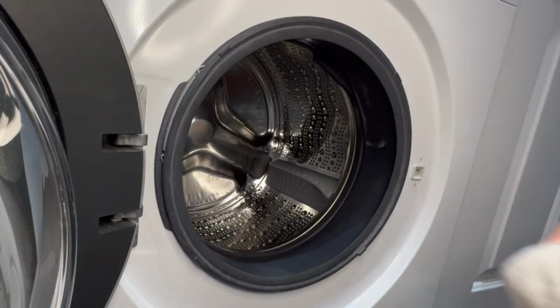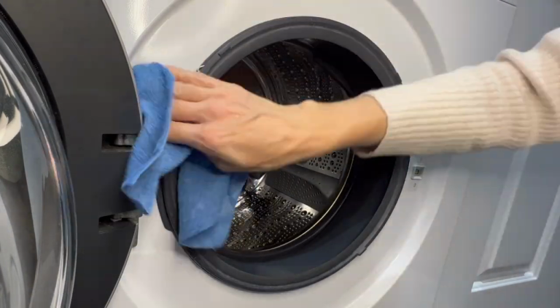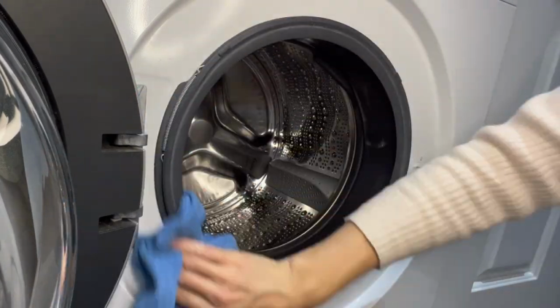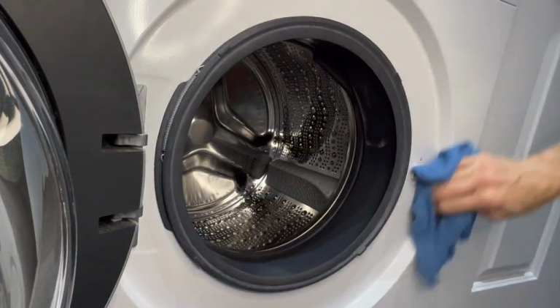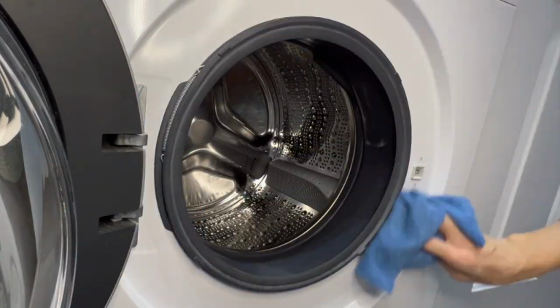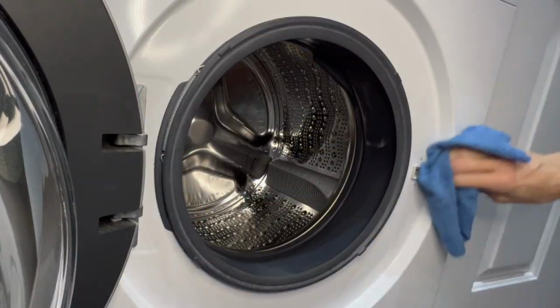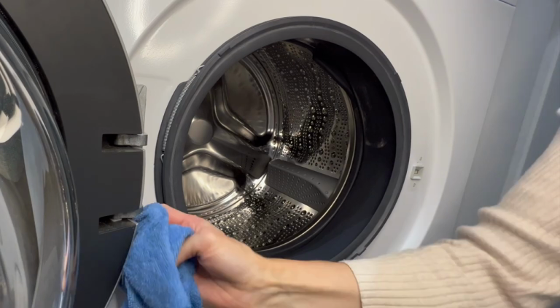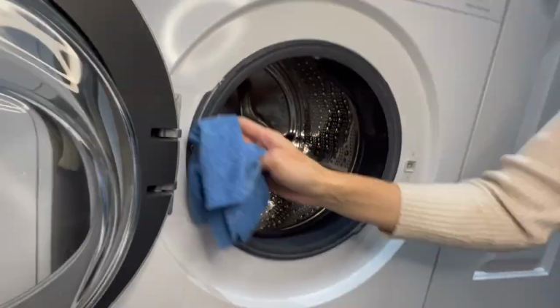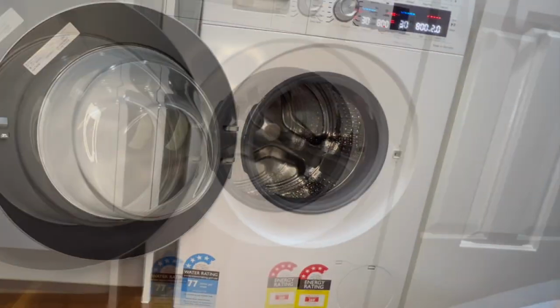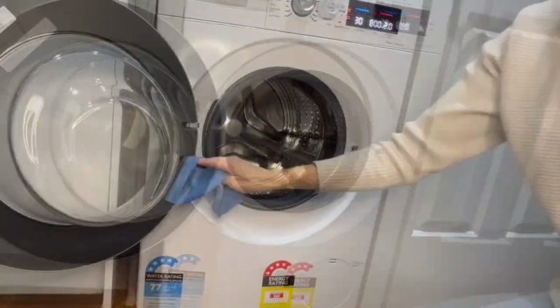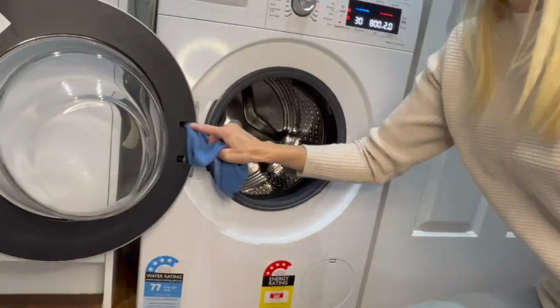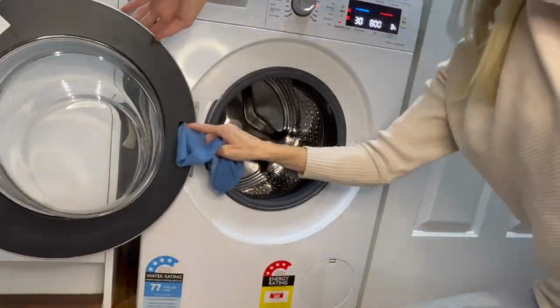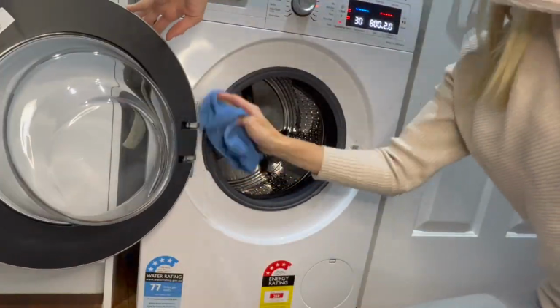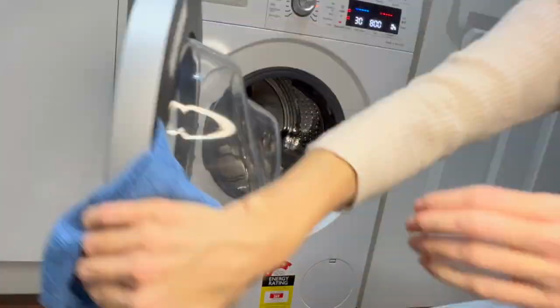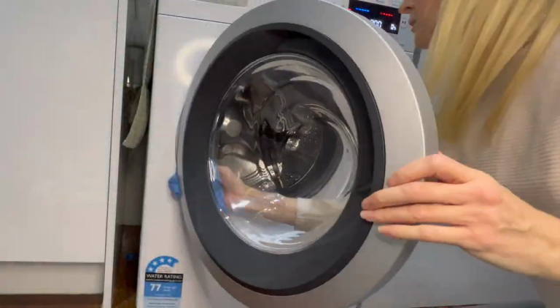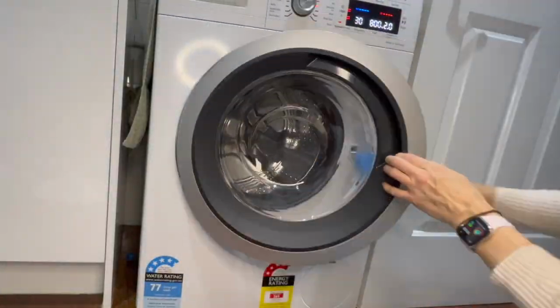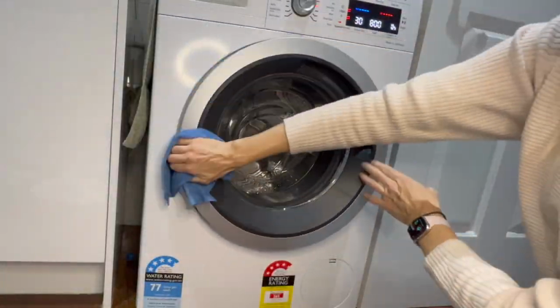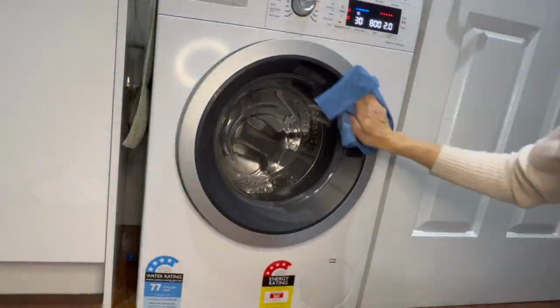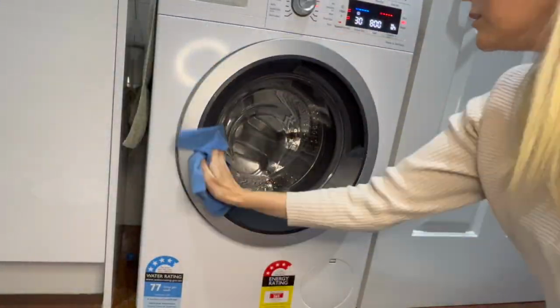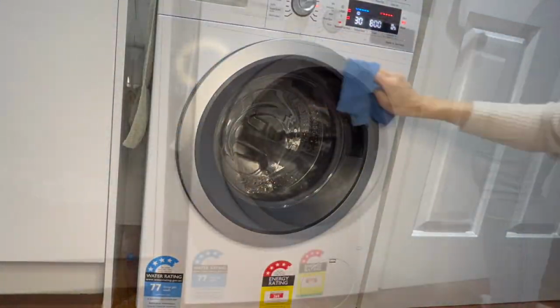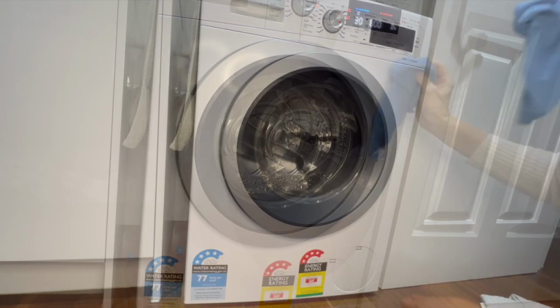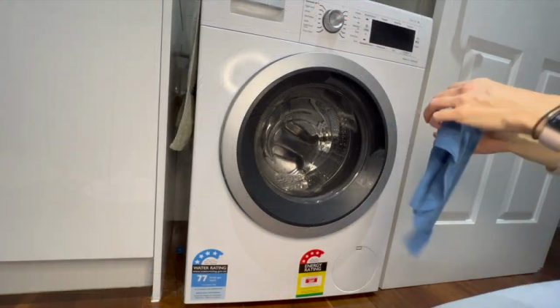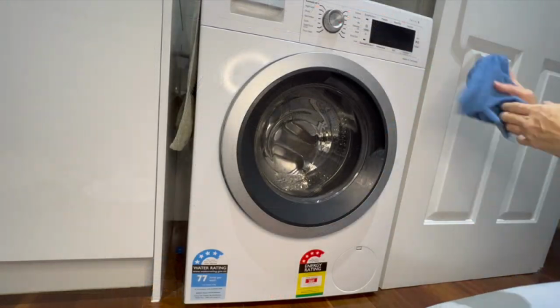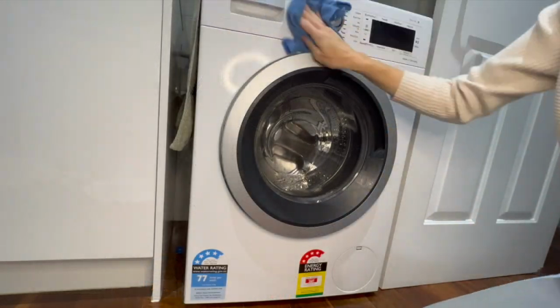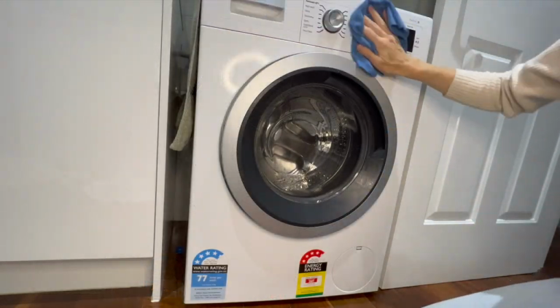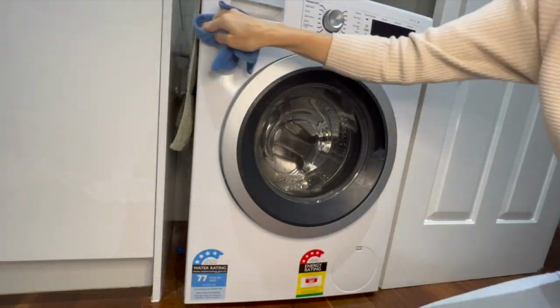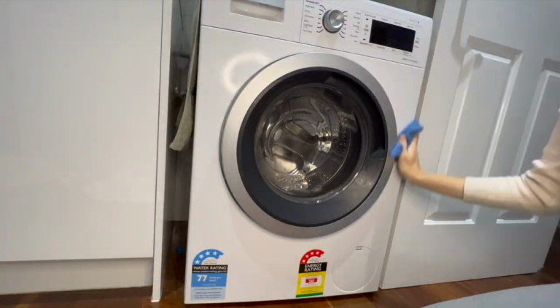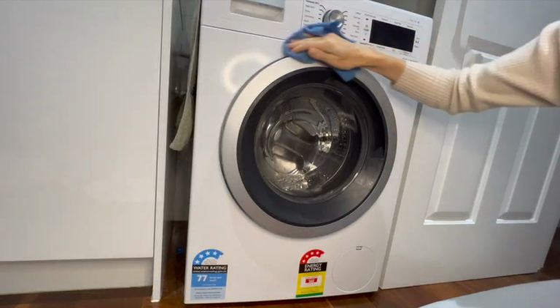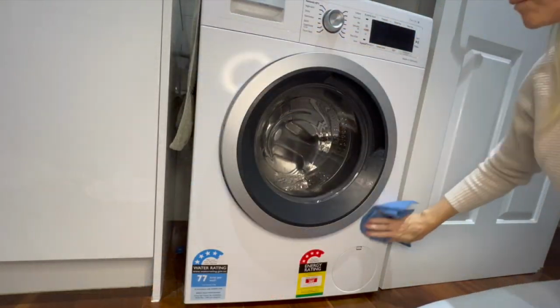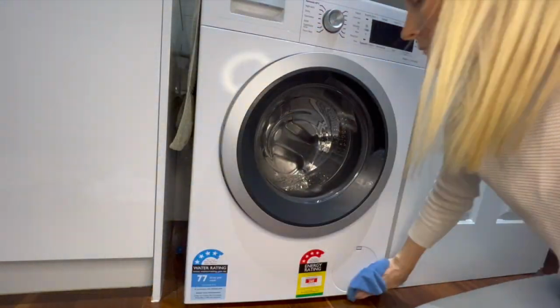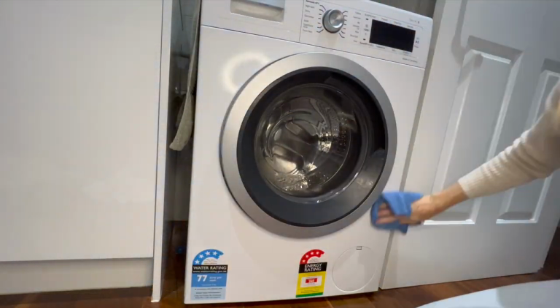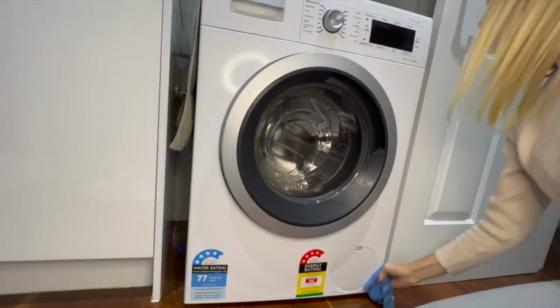Now I just get the washing machine wiped down with a damp microfiber cloth to make sure it's all nice and clean. I leave a towel on the top so it doesn't get damaged — I just take it off when I need to and chuck it in the wash.